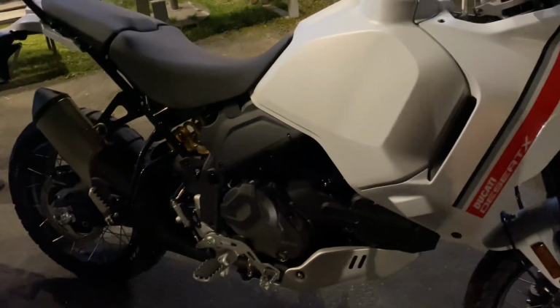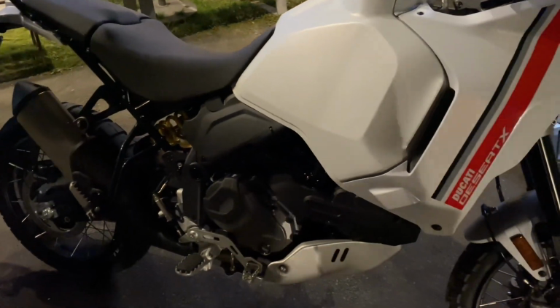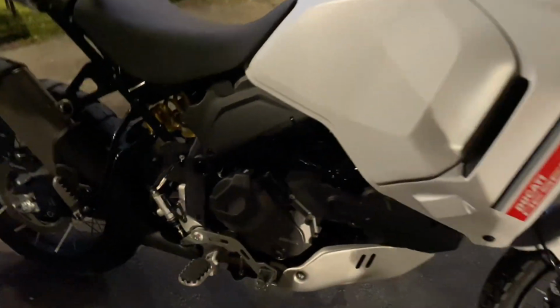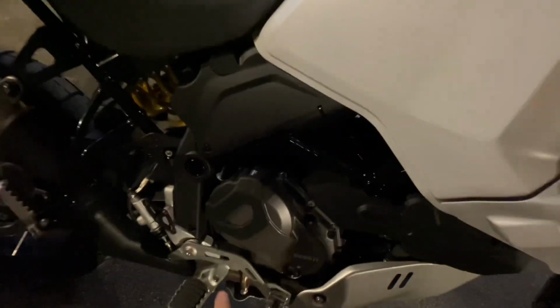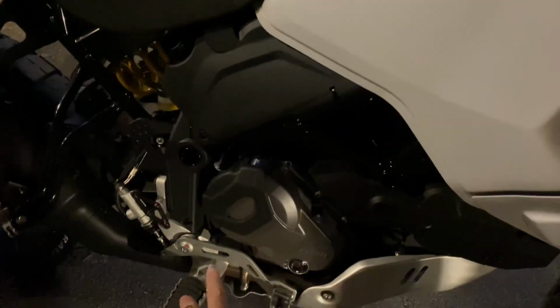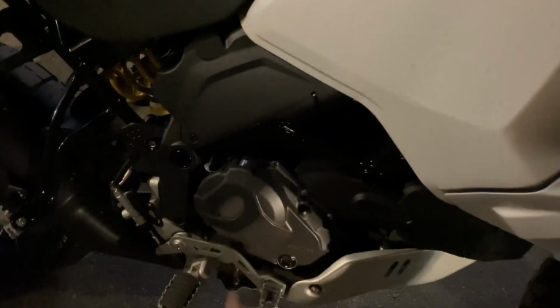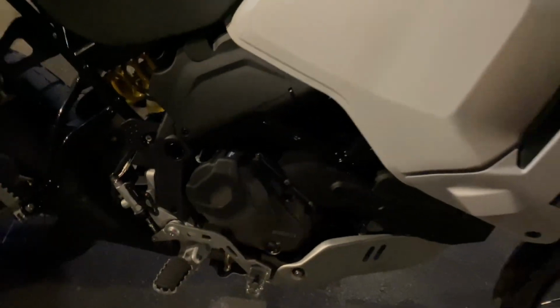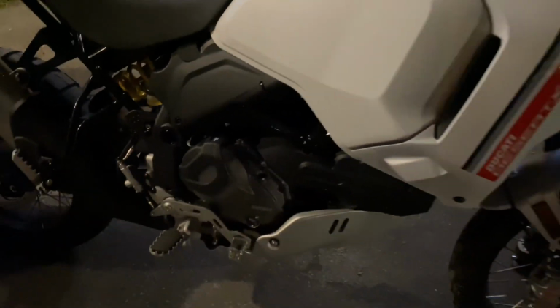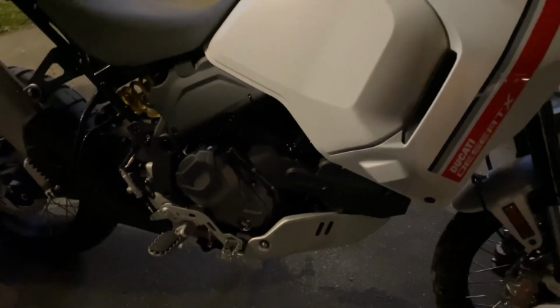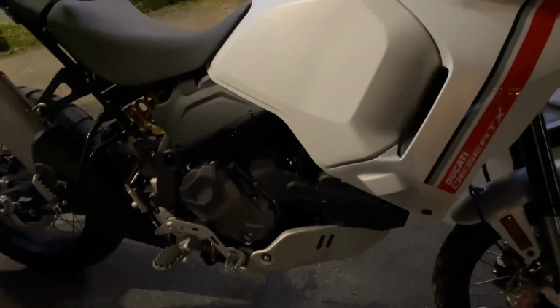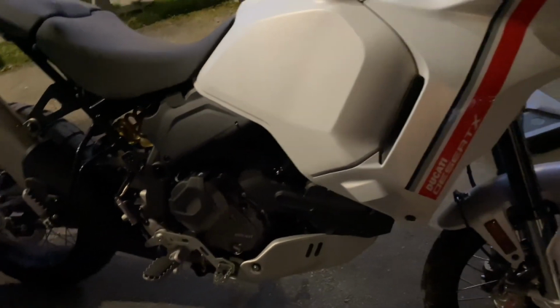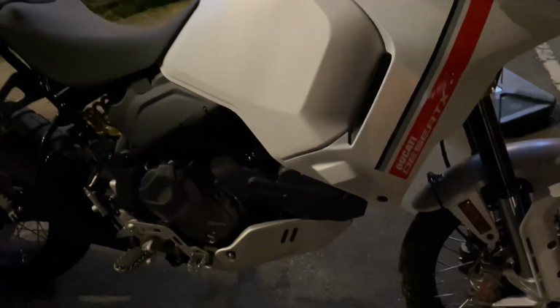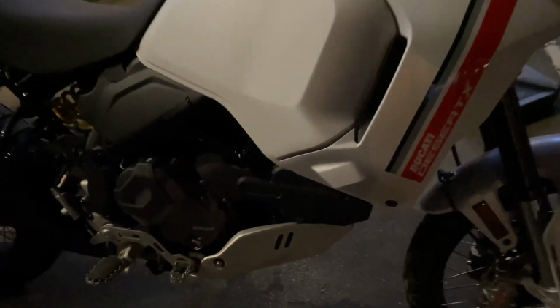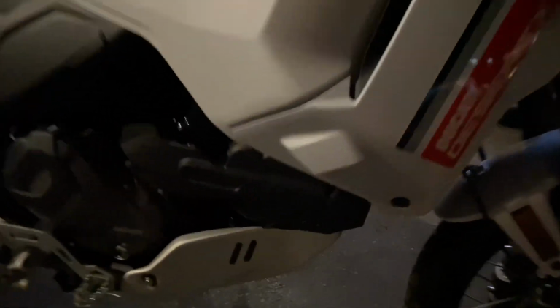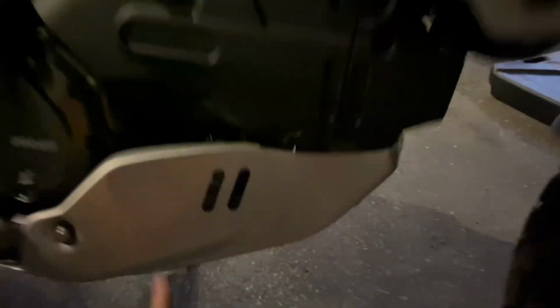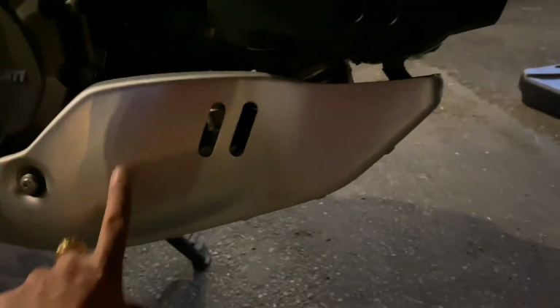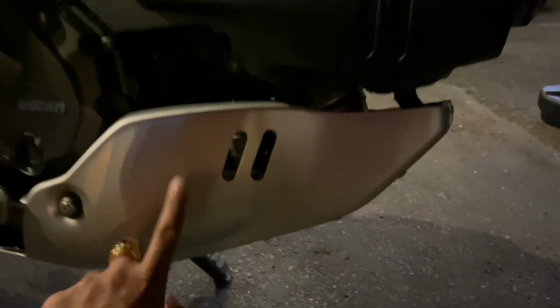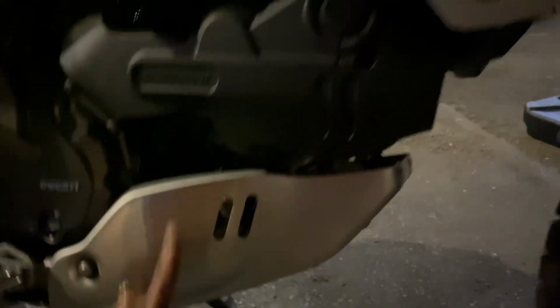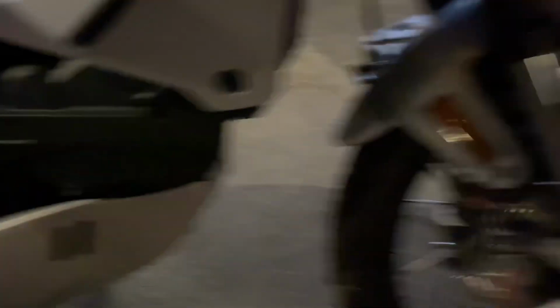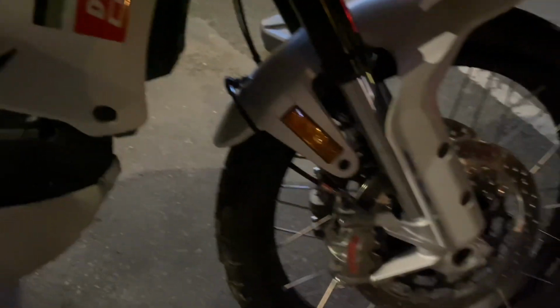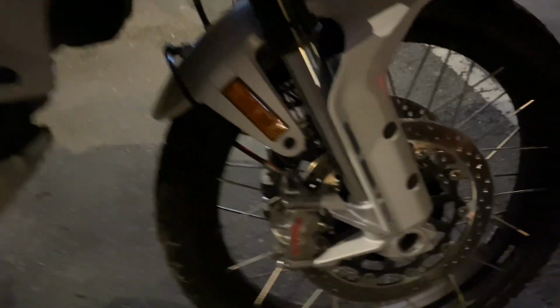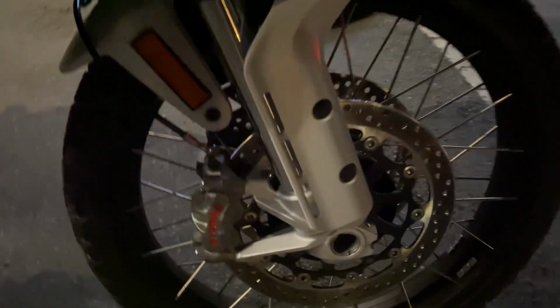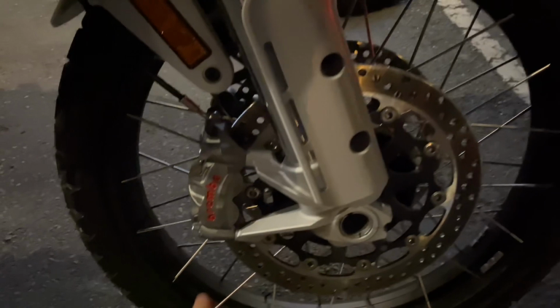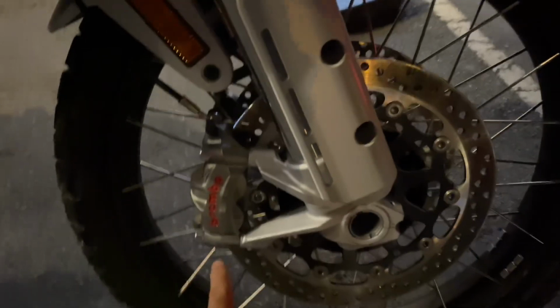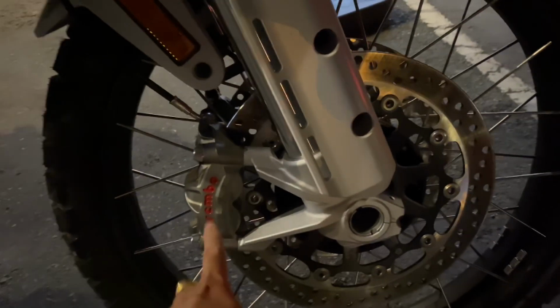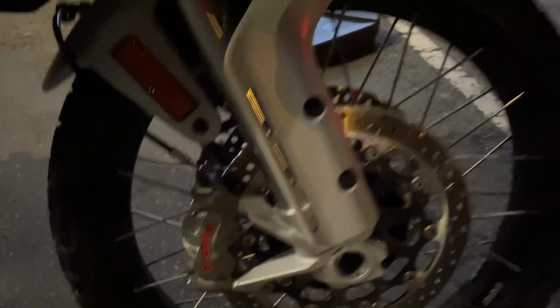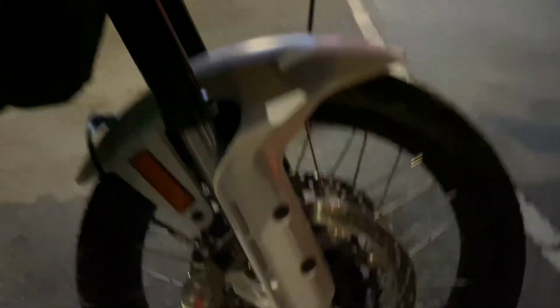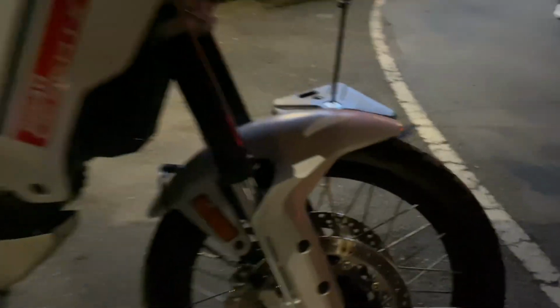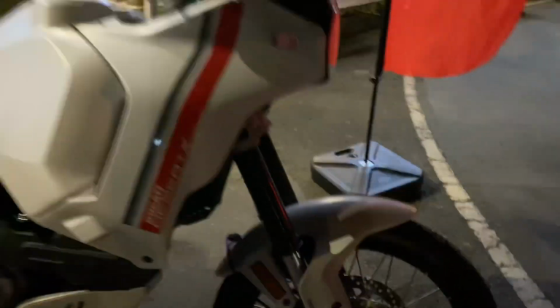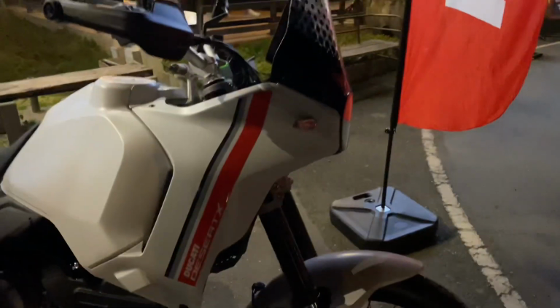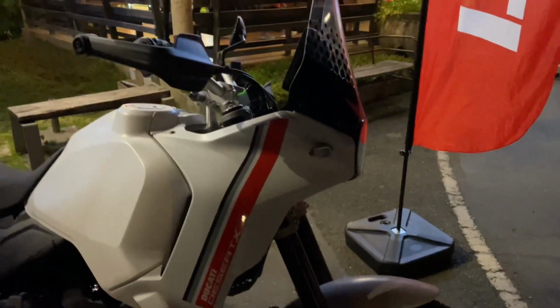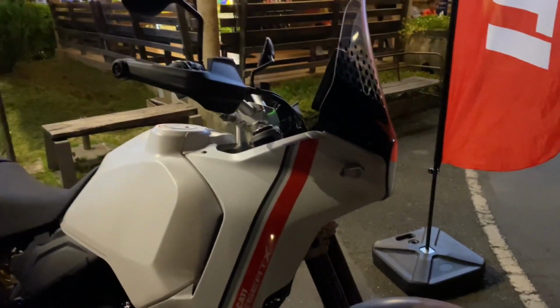Đây động cơ Testa V2. Đây có mỏ cậy luôn nè. Hiện tại đăng tối mới Rambo được. Uproad thì có rất nhiều chế độ lái.